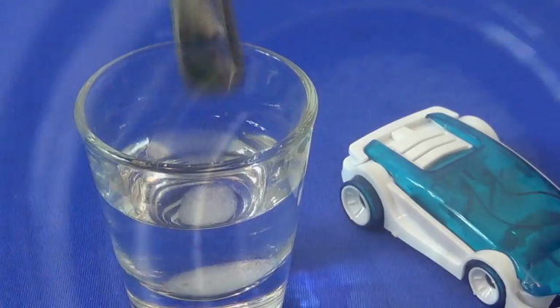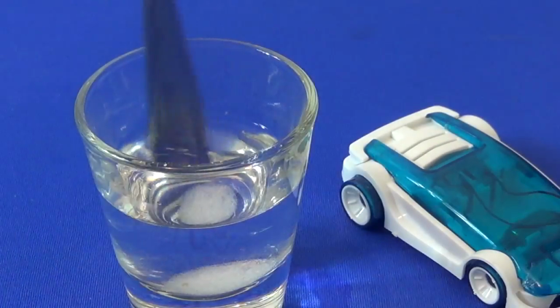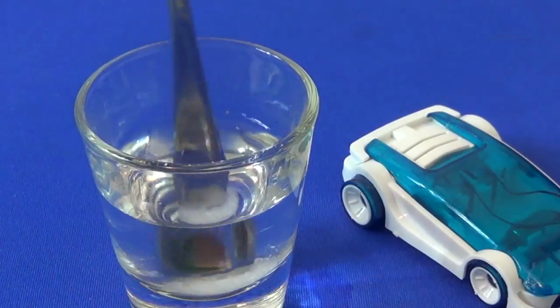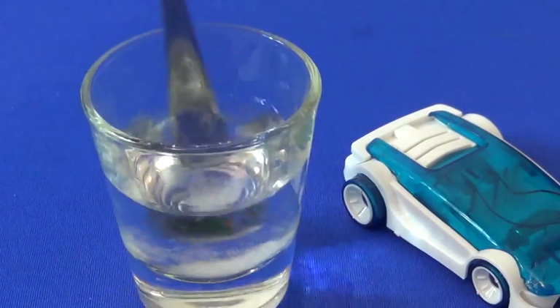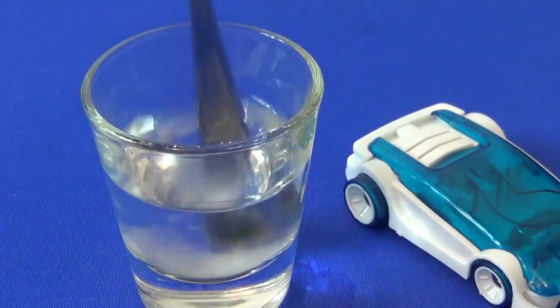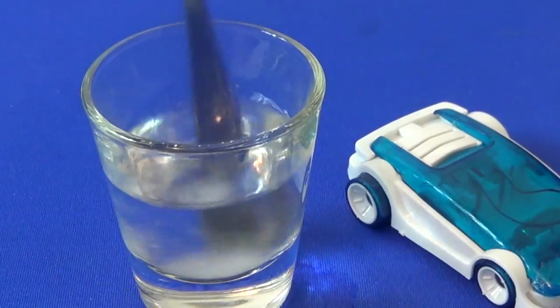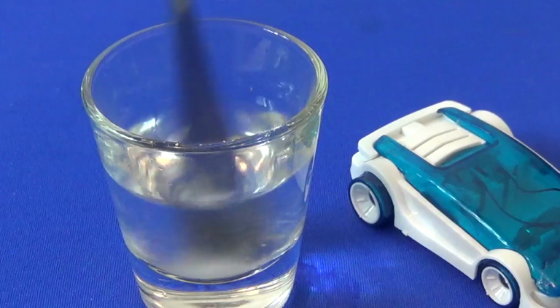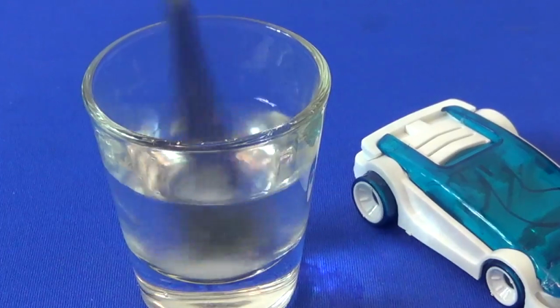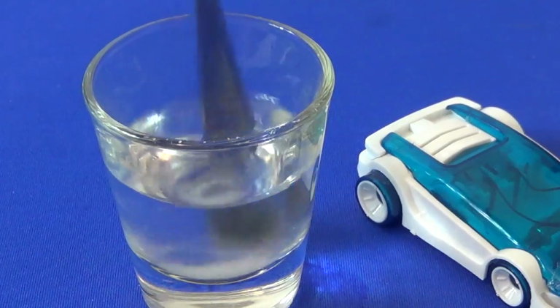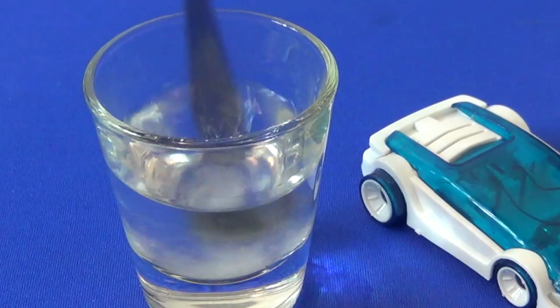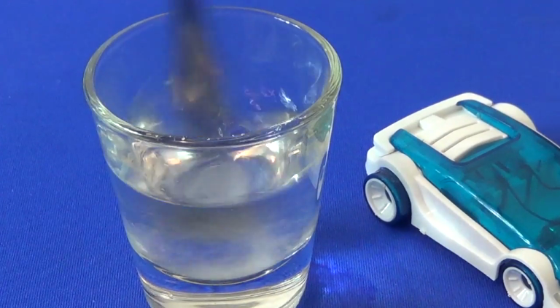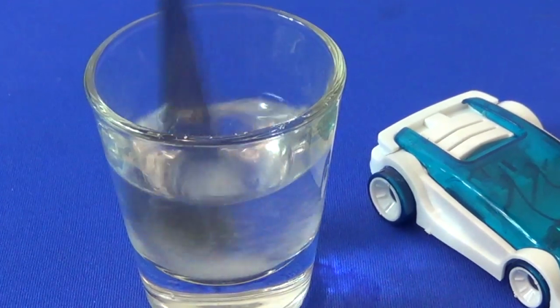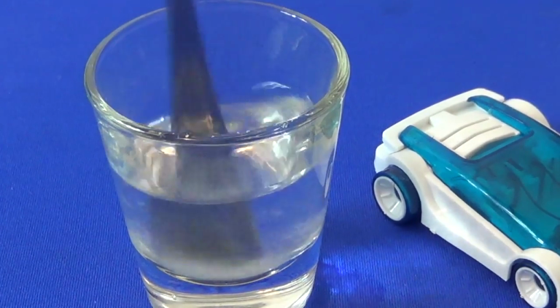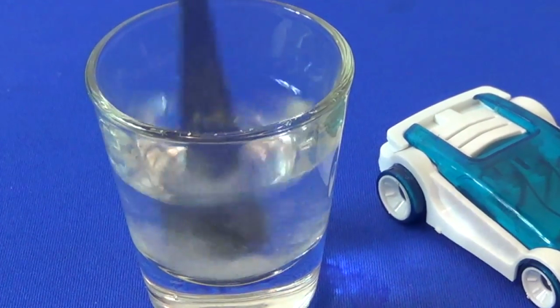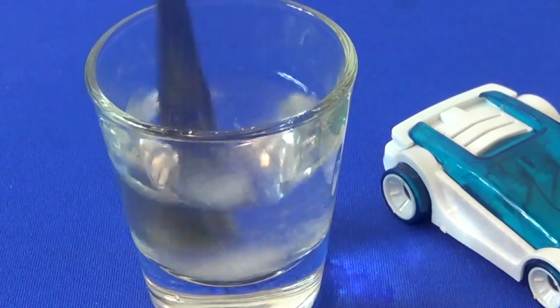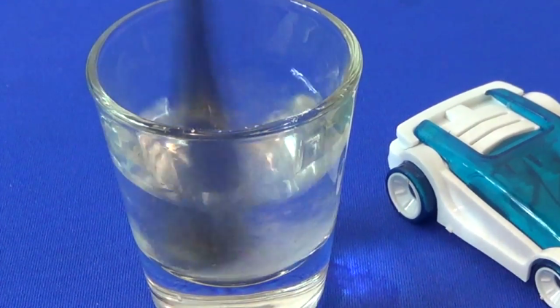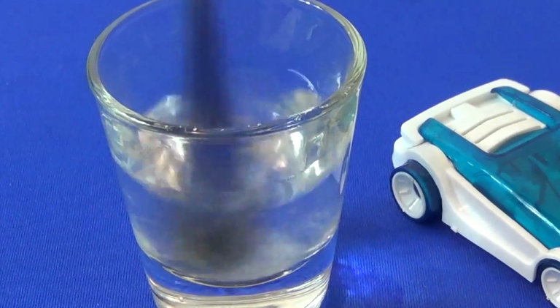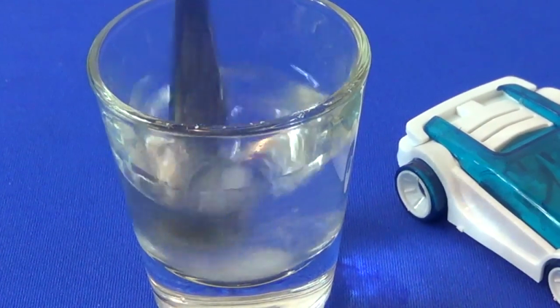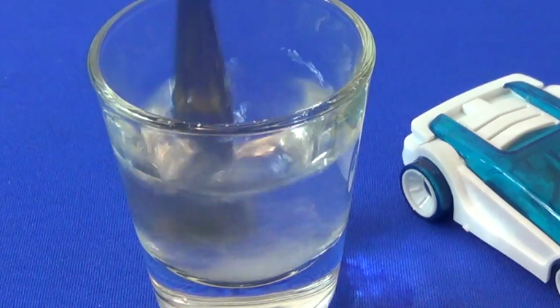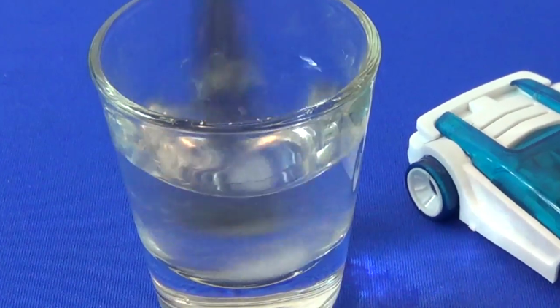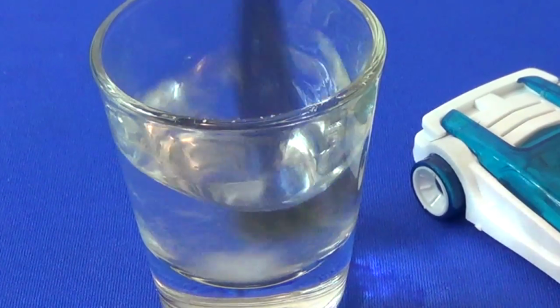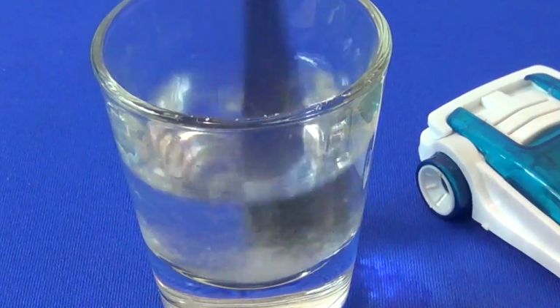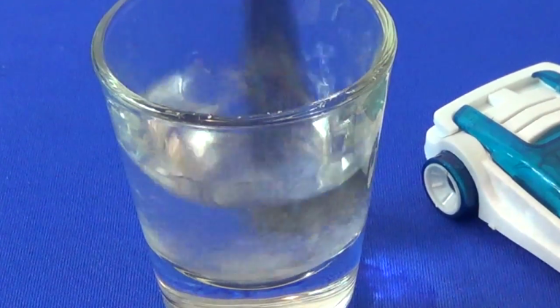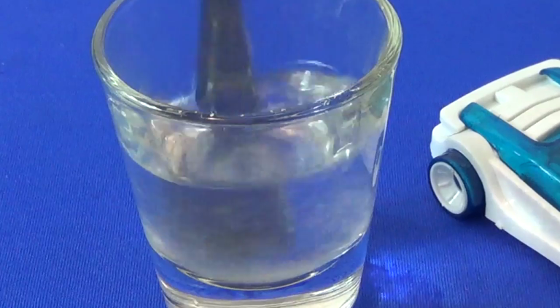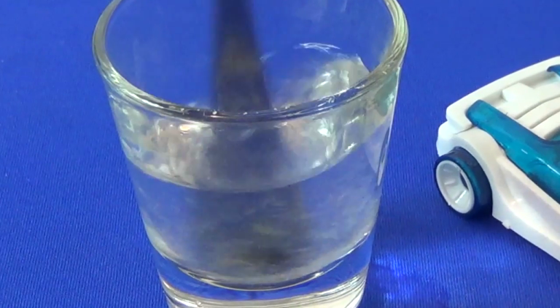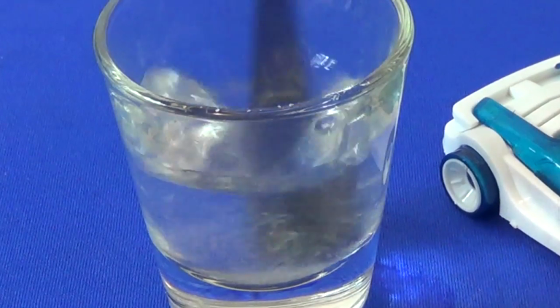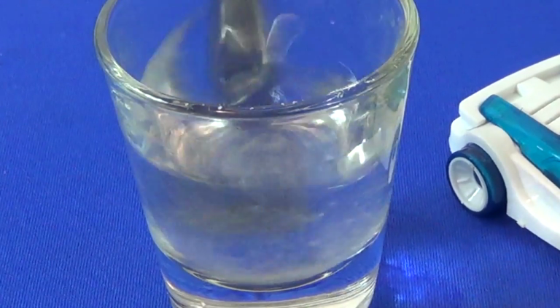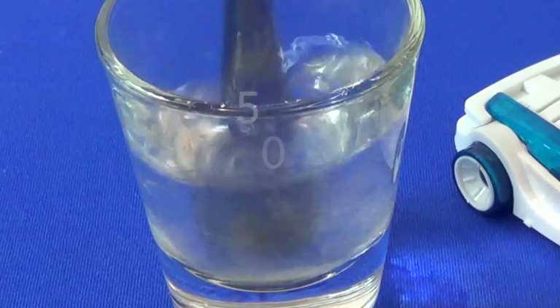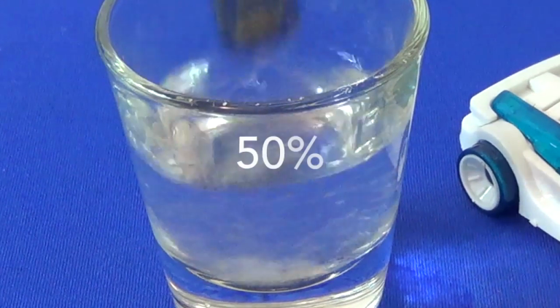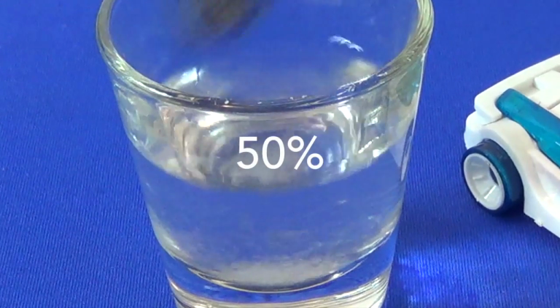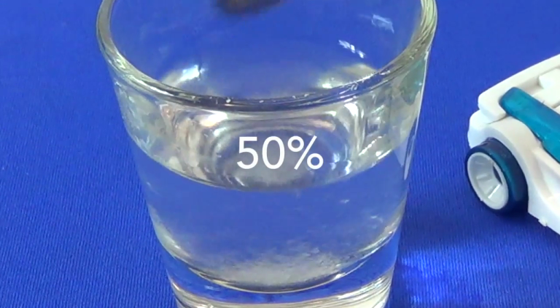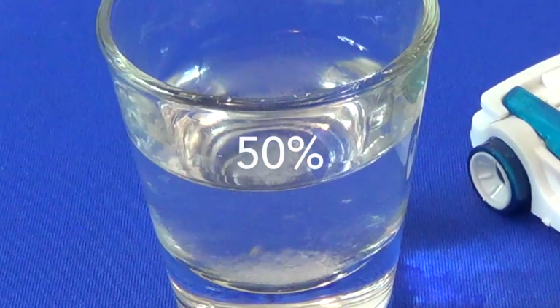For the salt water mixture, you need something between 20% and 99% salt to water. Anything over 20% should work. I've got mine at about 50%.